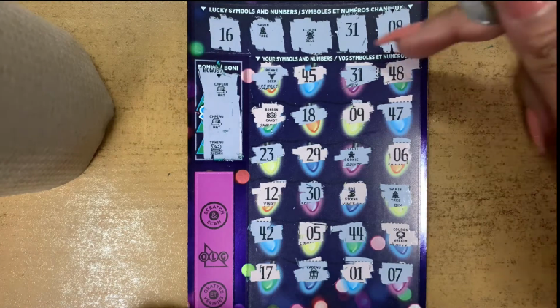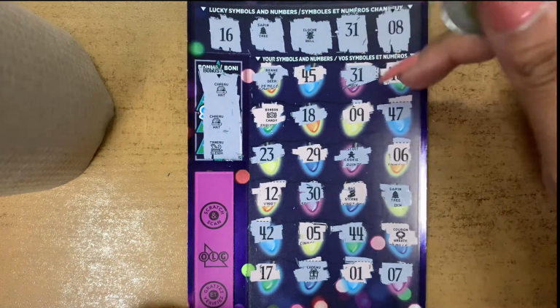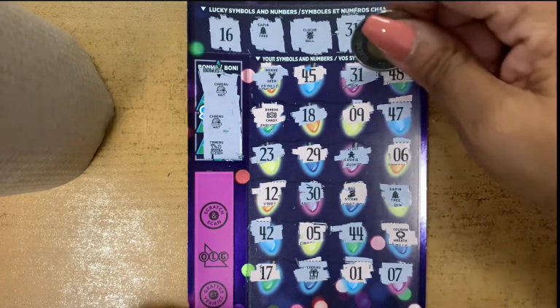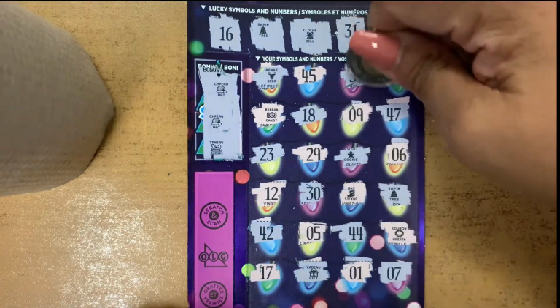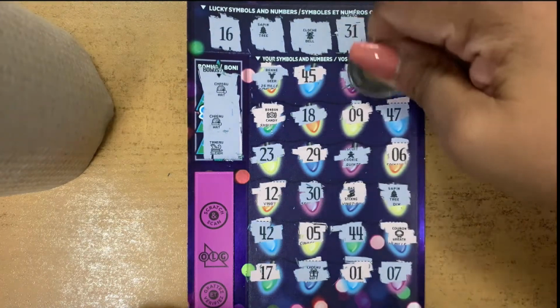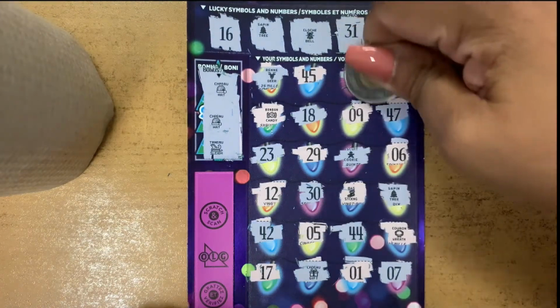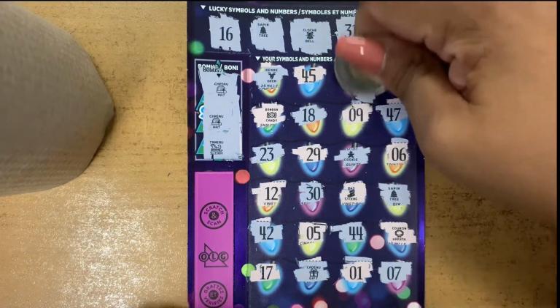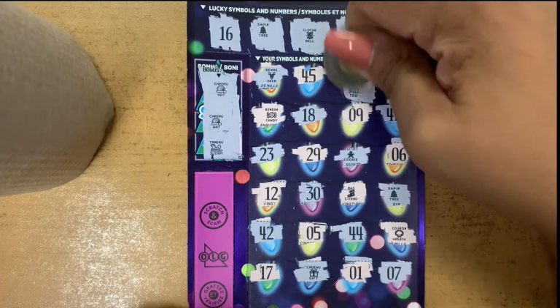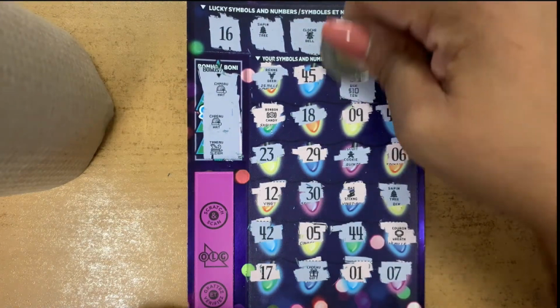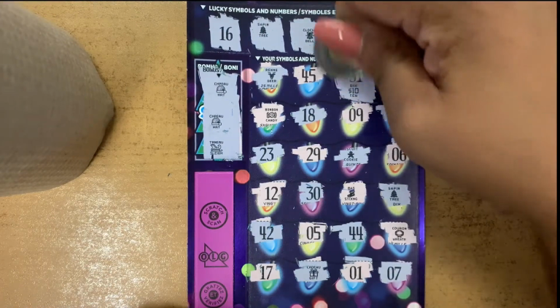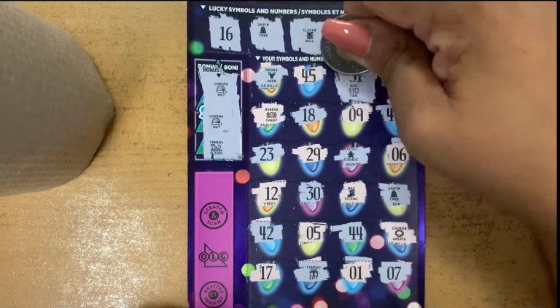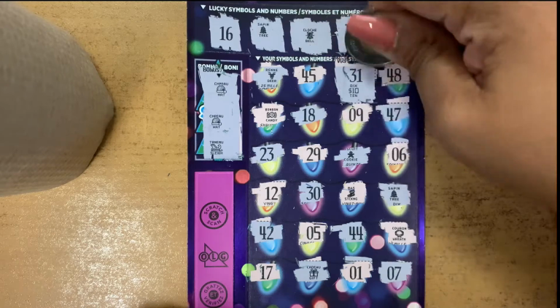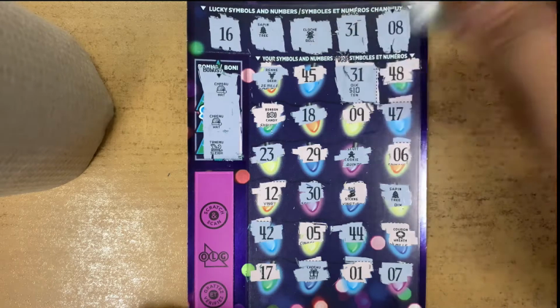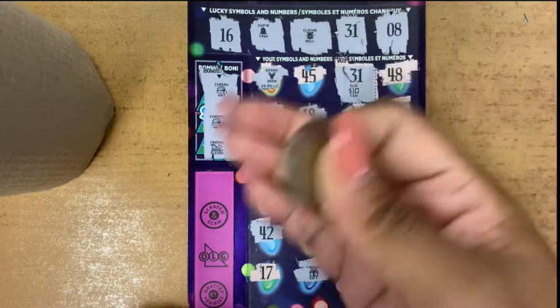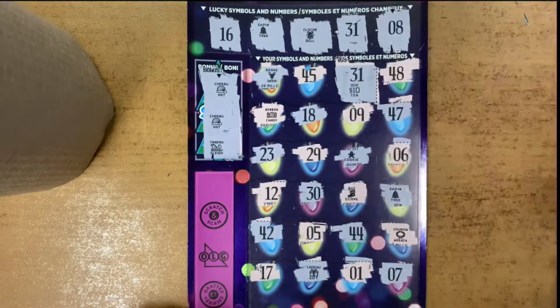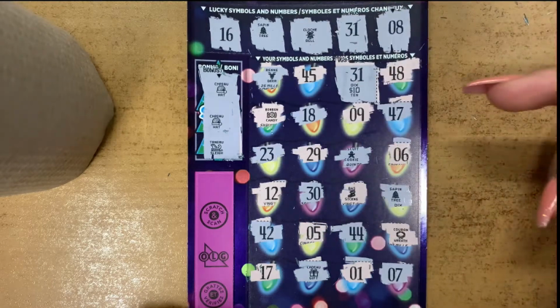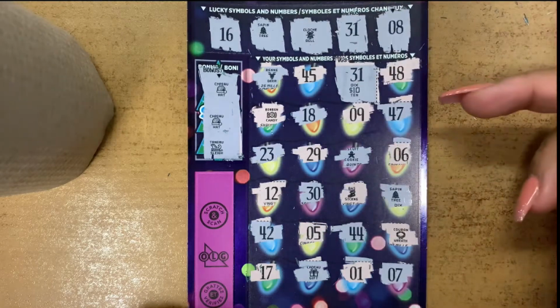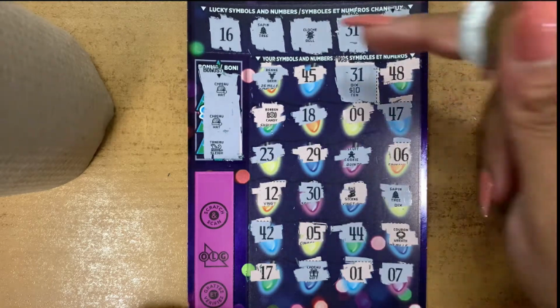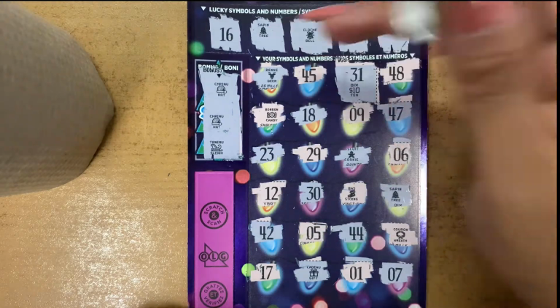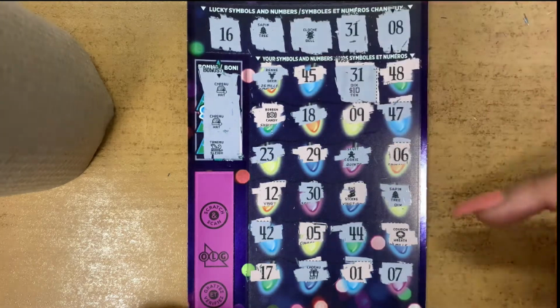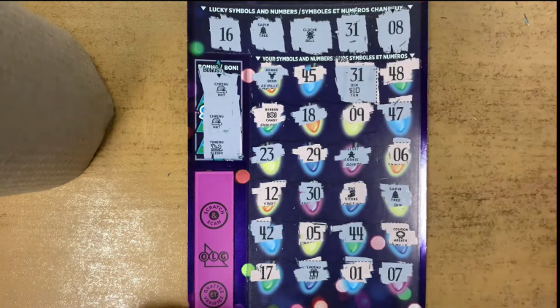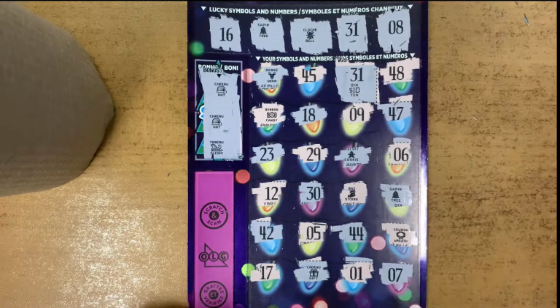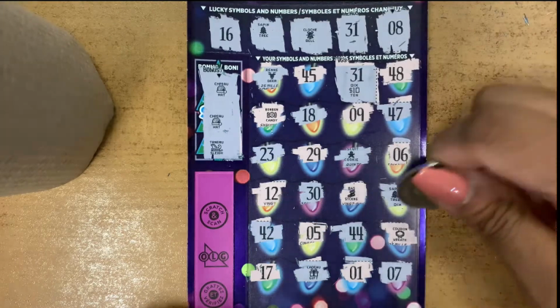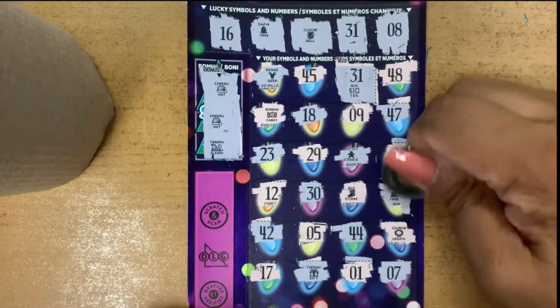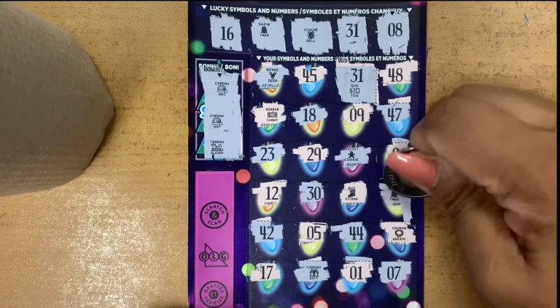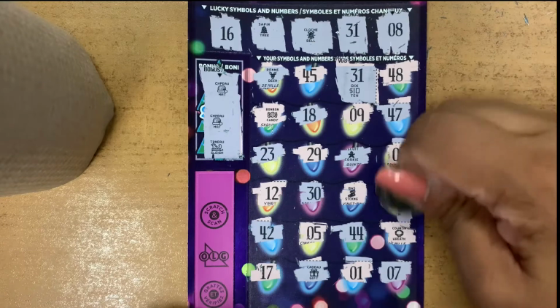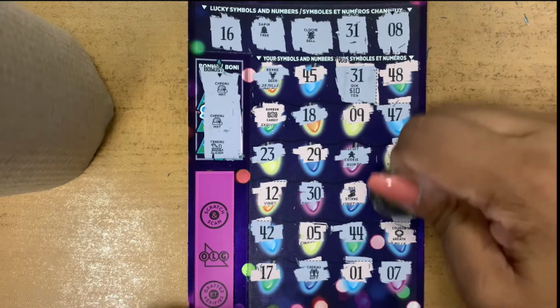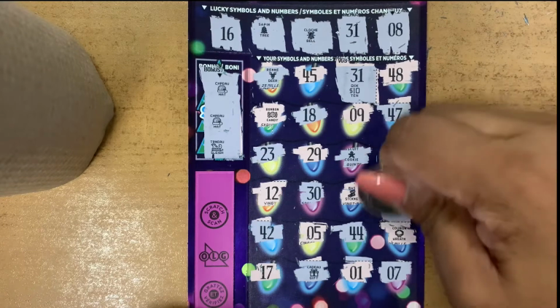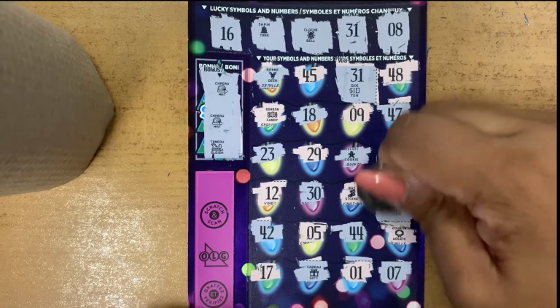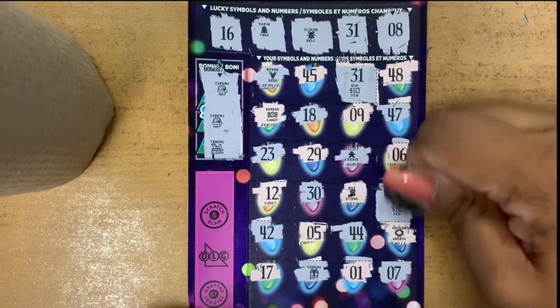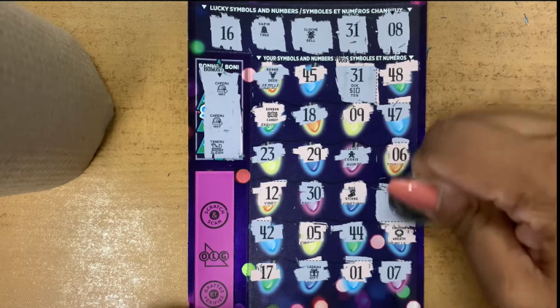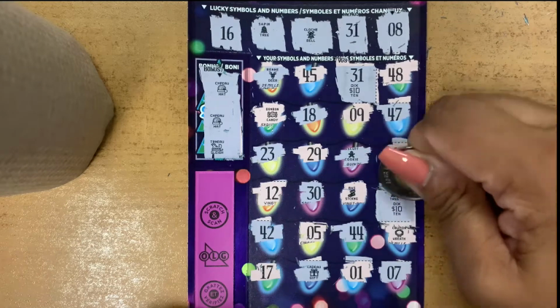Number 31 and 31 — $10, nice! And the tree and tree — $20 win, guys.